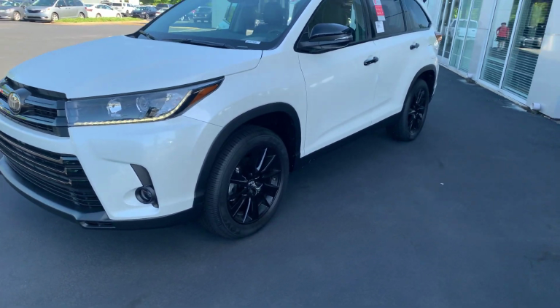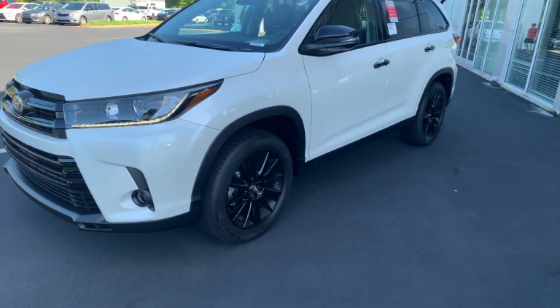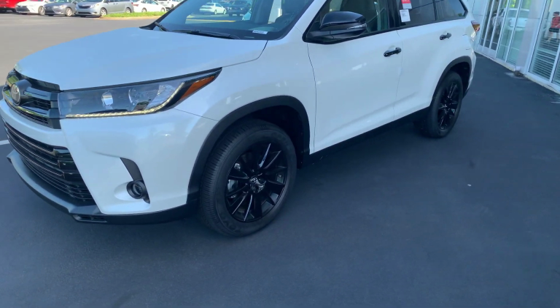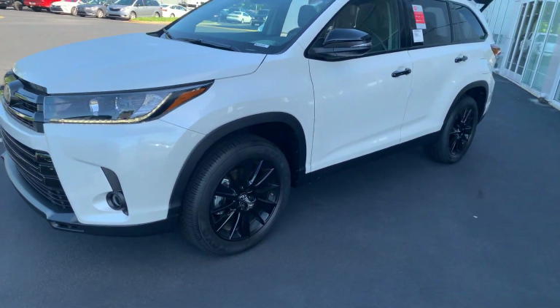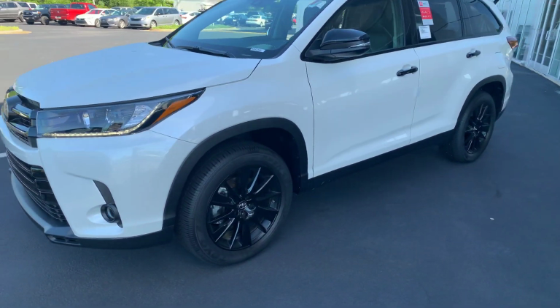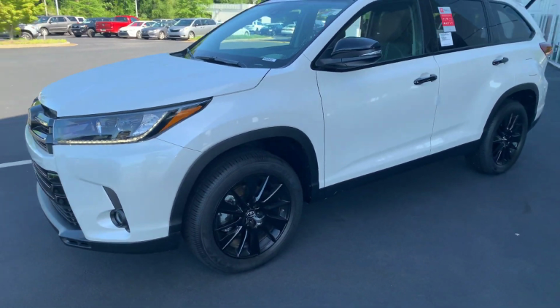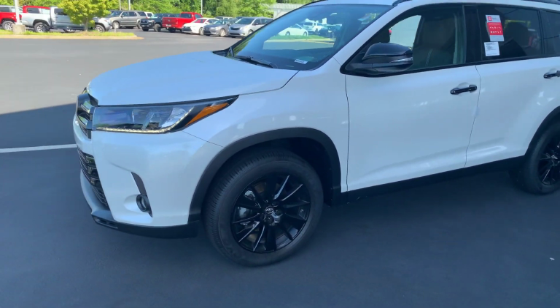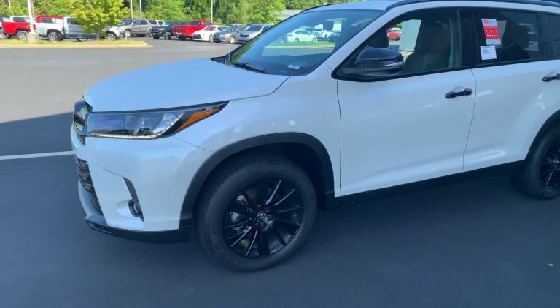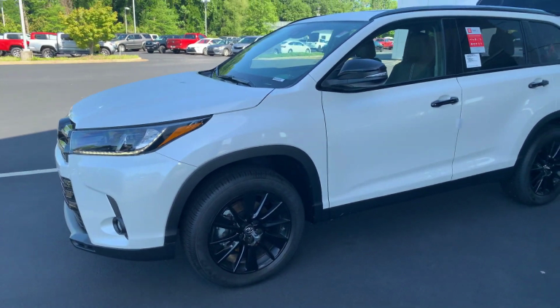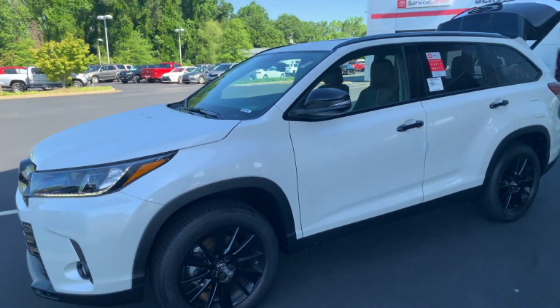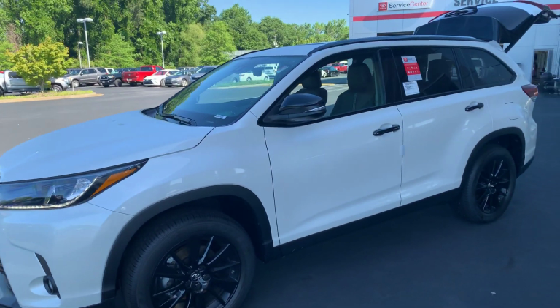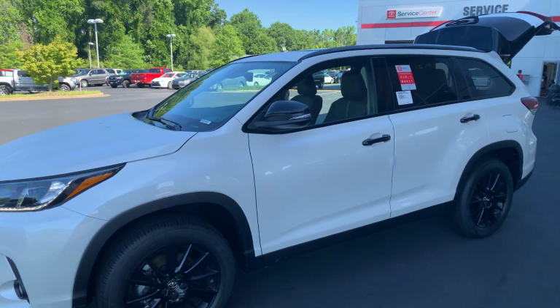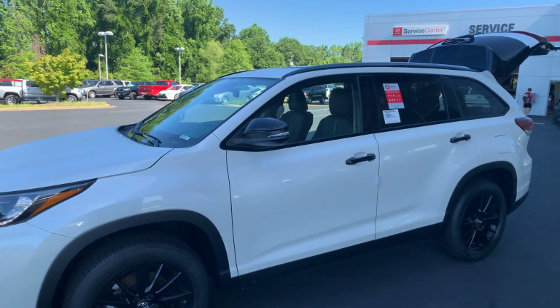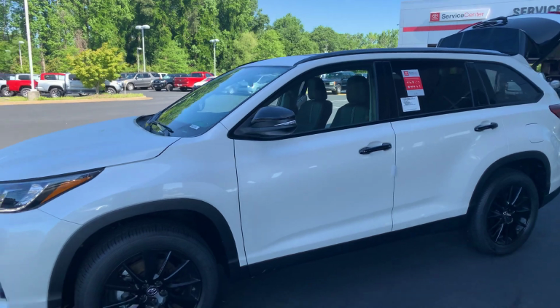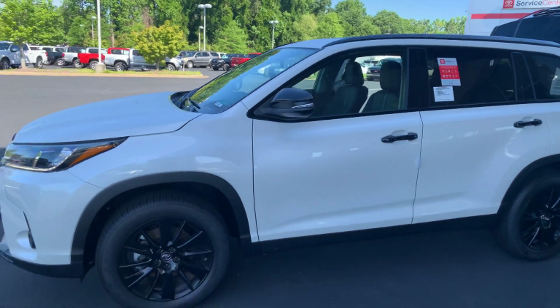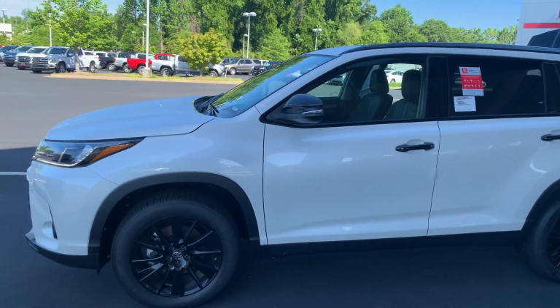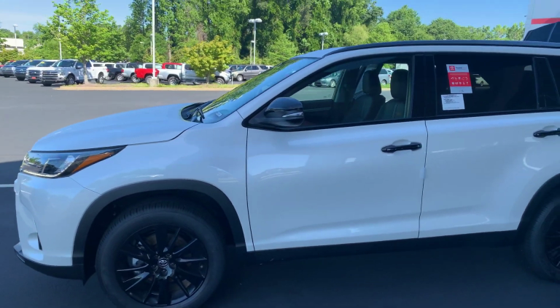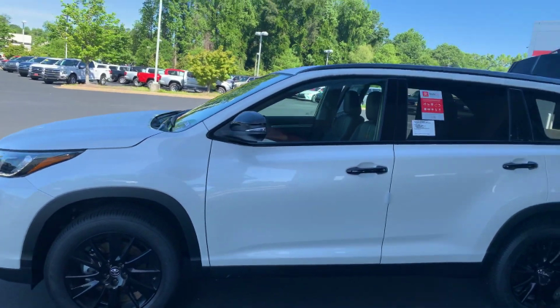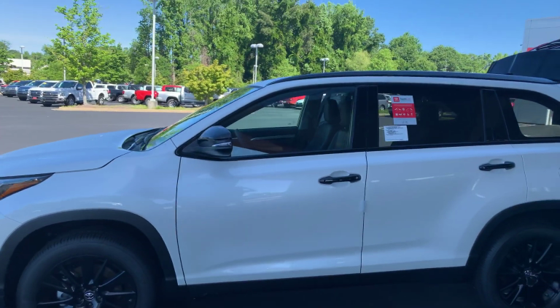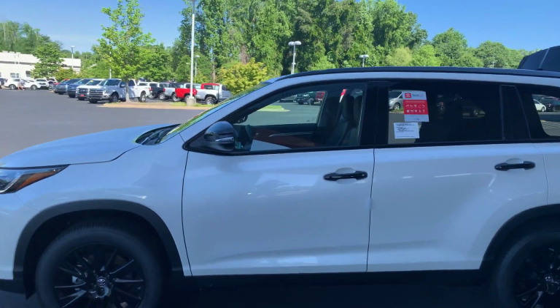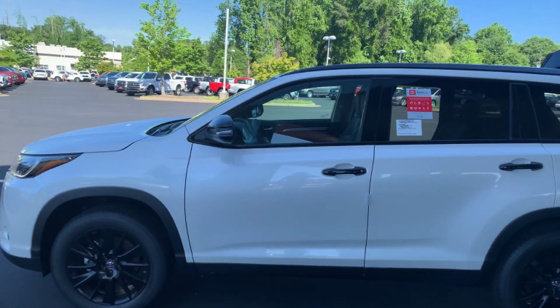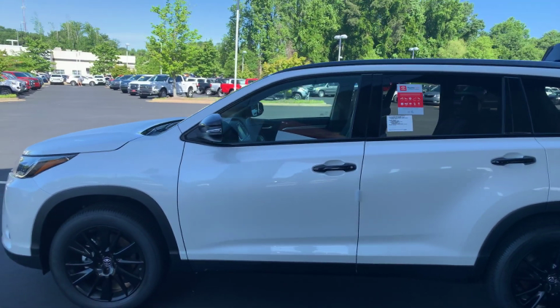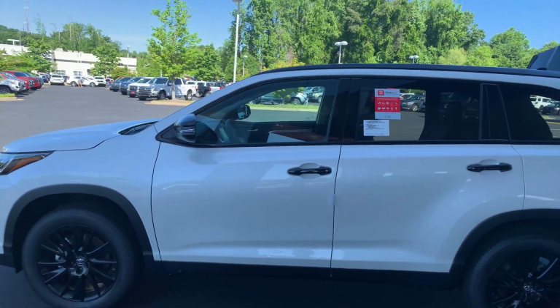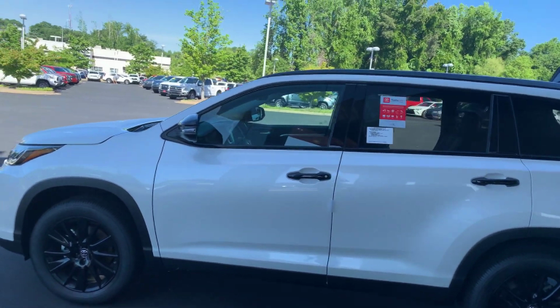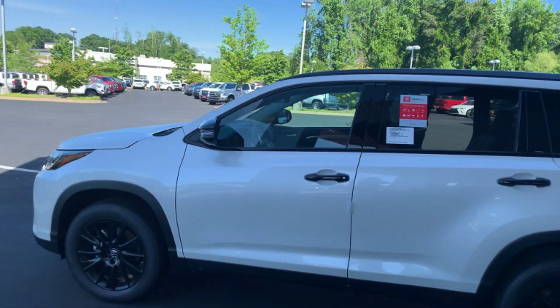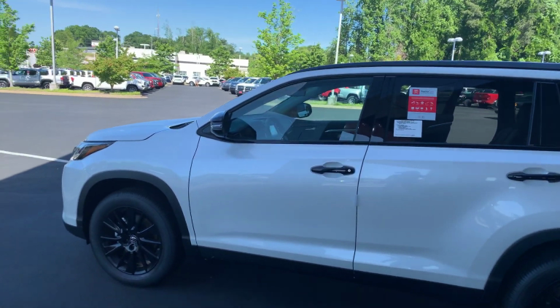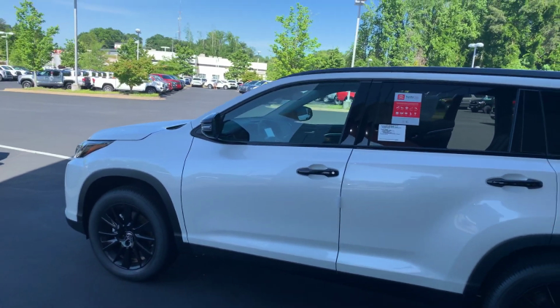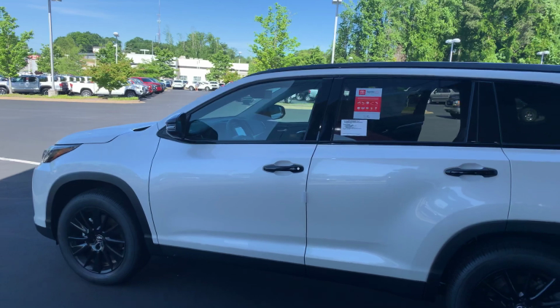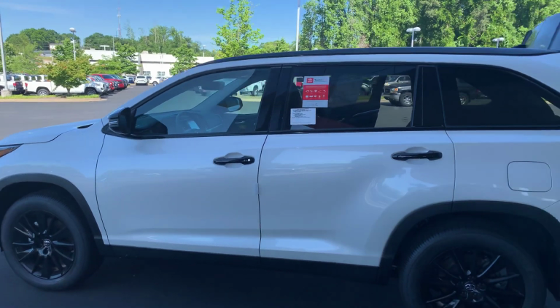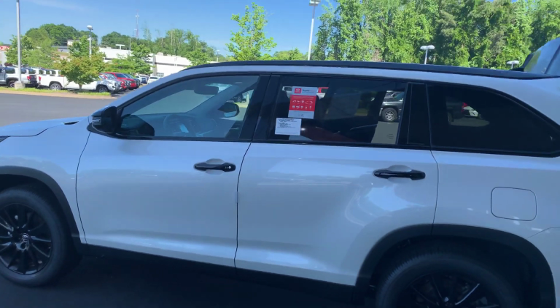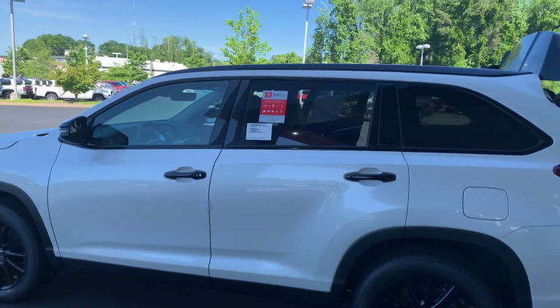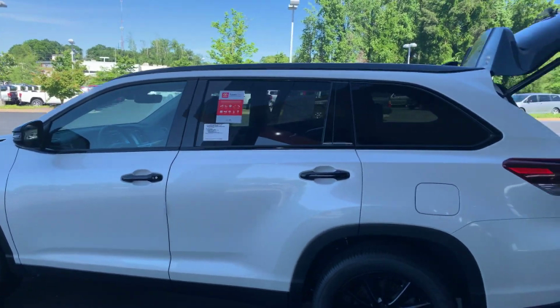You also have your black alloy wheels. This is the Night Shade edition, giving you your black wheels, your black power side mirrors with blind spot, and your black door handles.